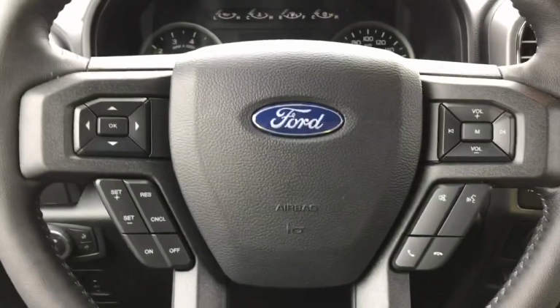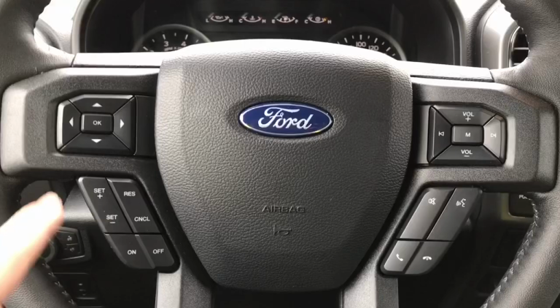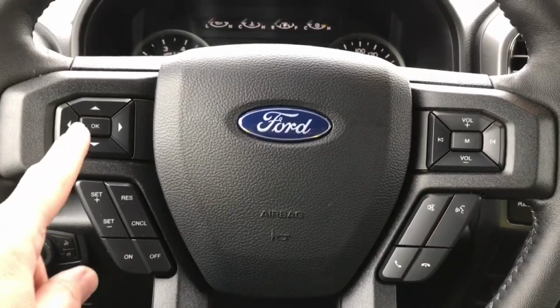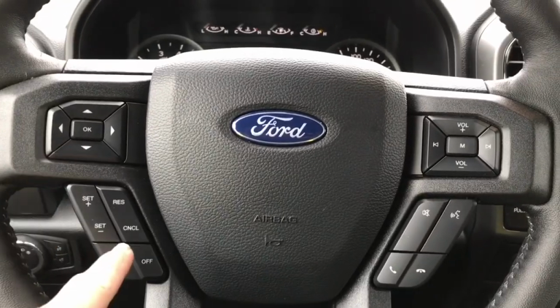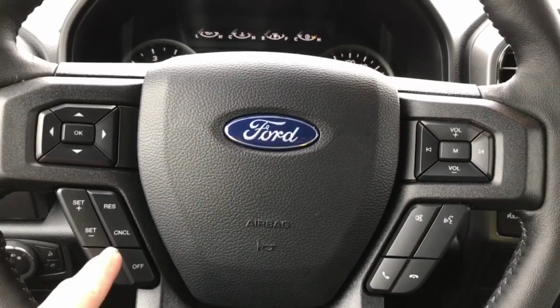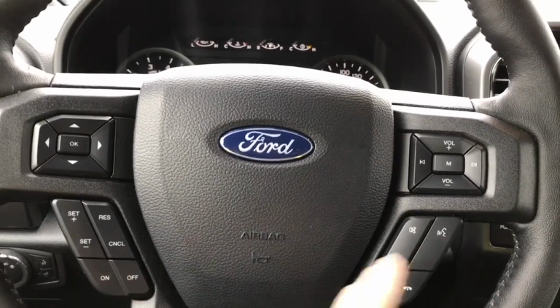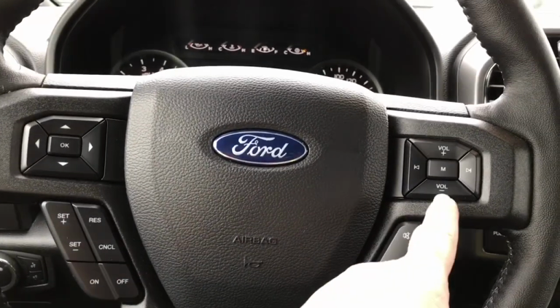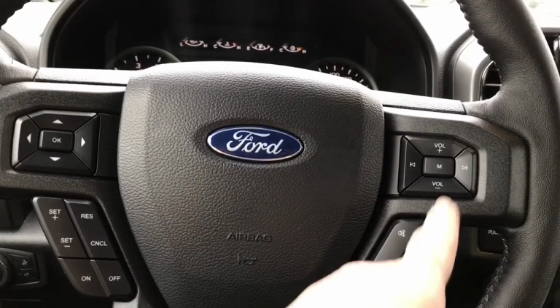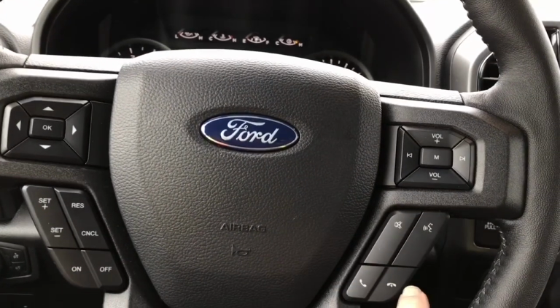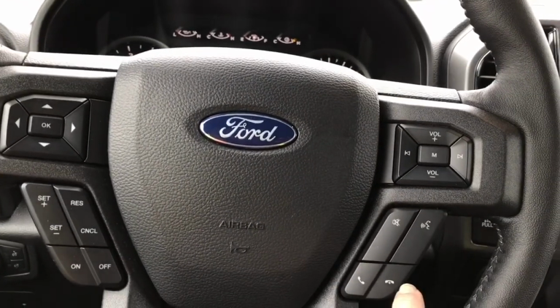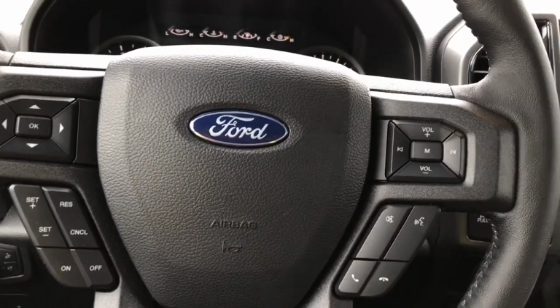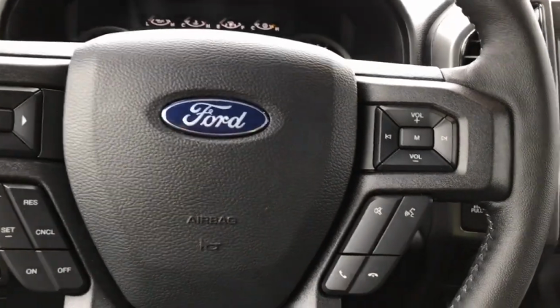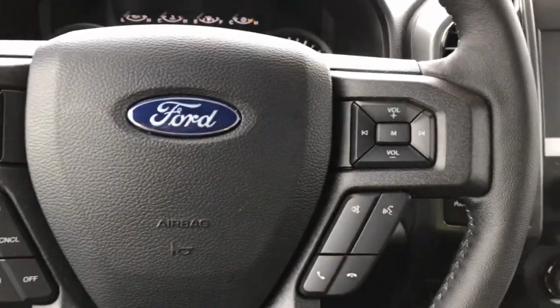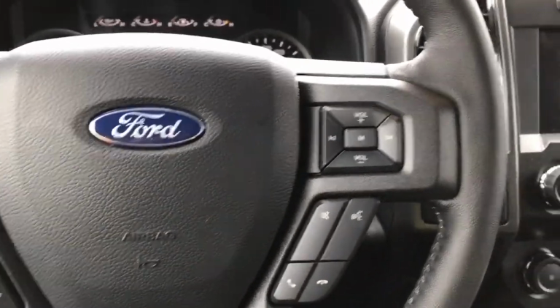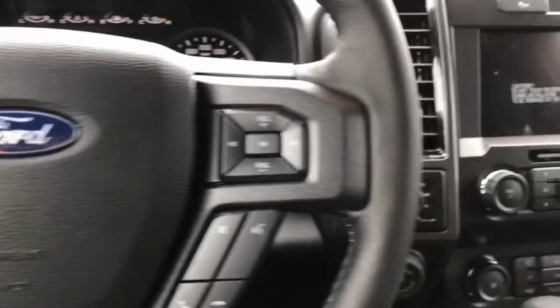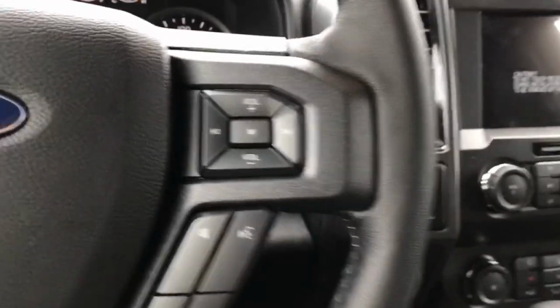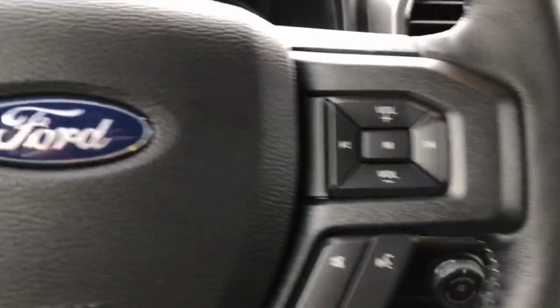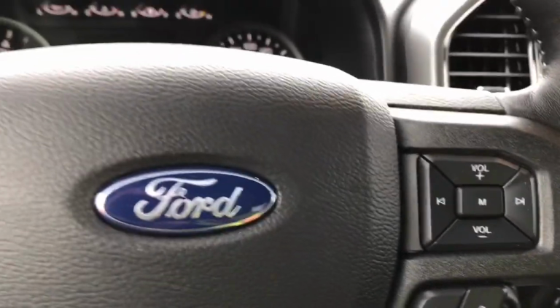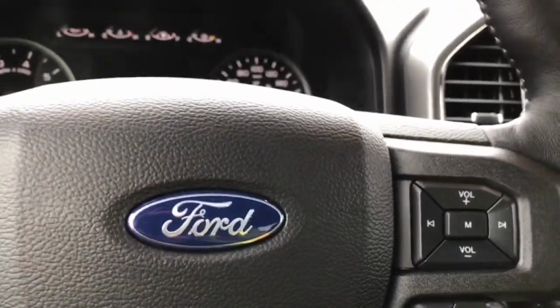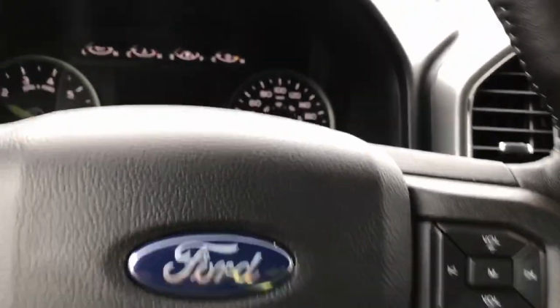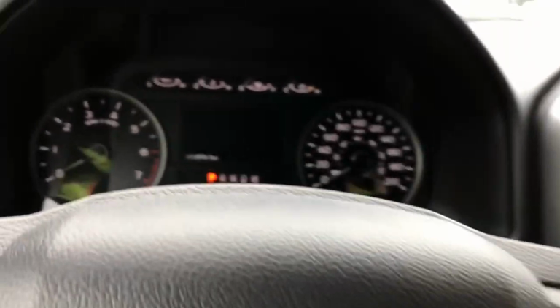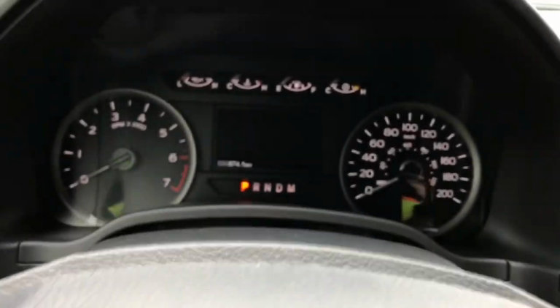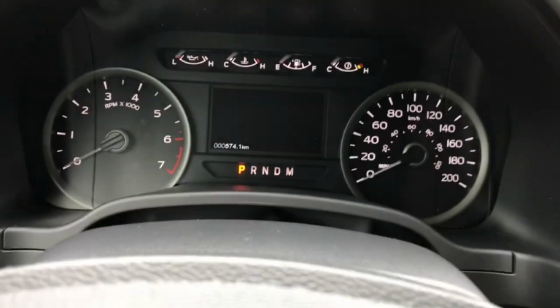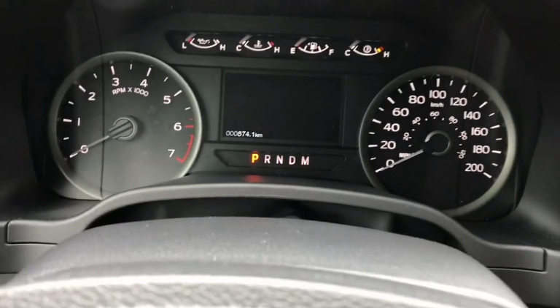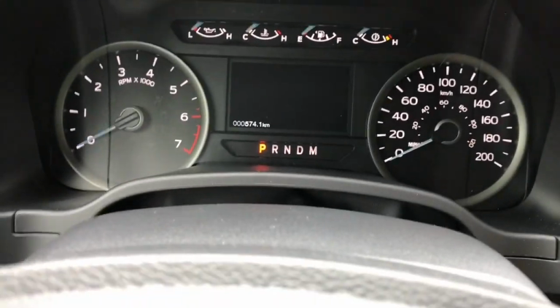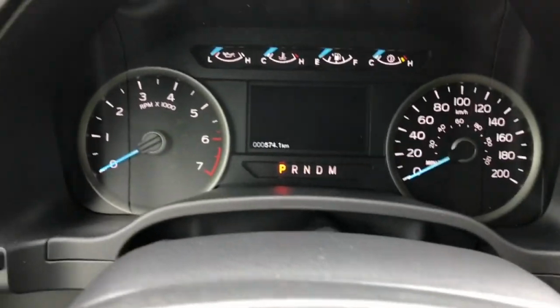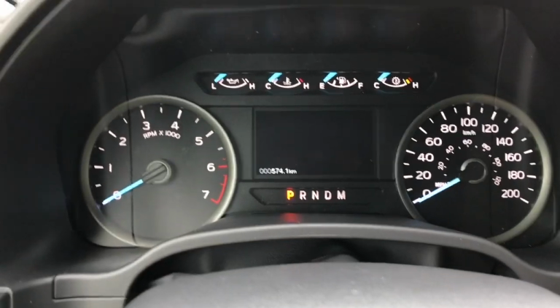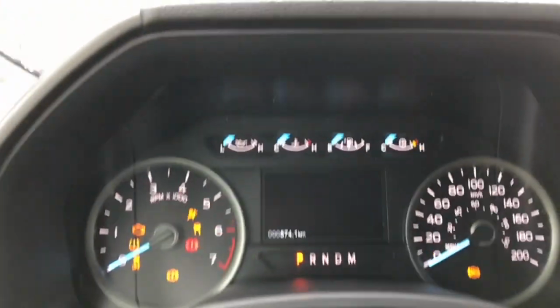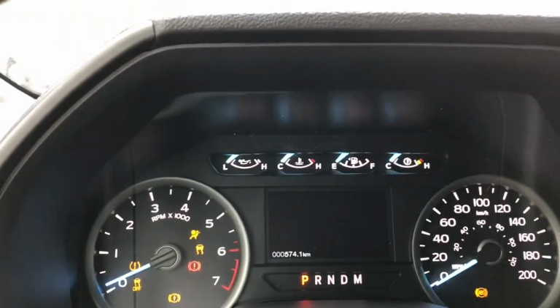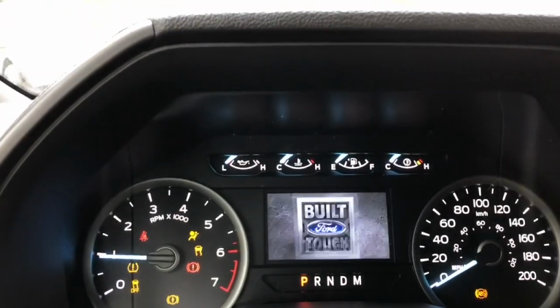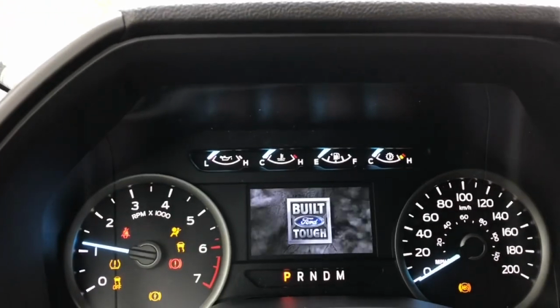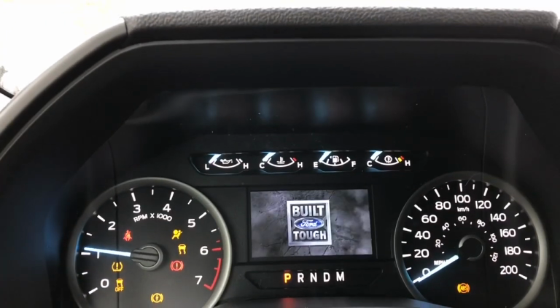On the face of the steering wheel you have your dash controls, cruise control, media with volume and the Sync voice-activated system. When we start the vehicle, you're going to see any important messages as well as a menu that you can toggle through. There's the odometer reading.